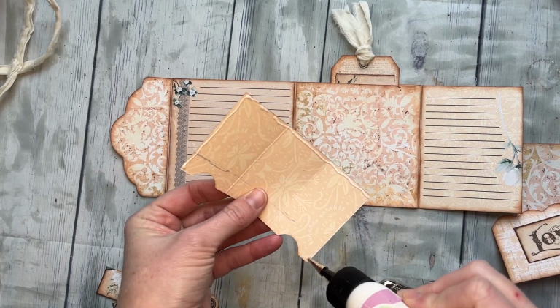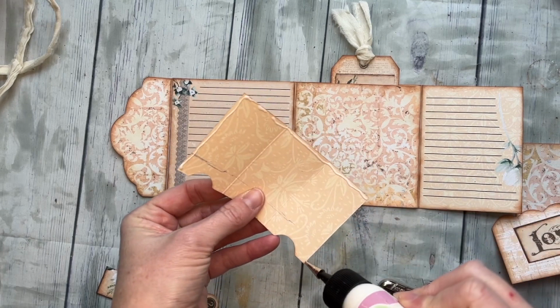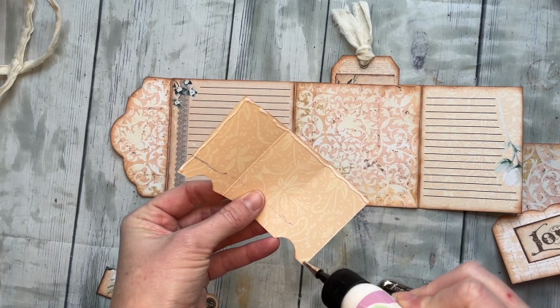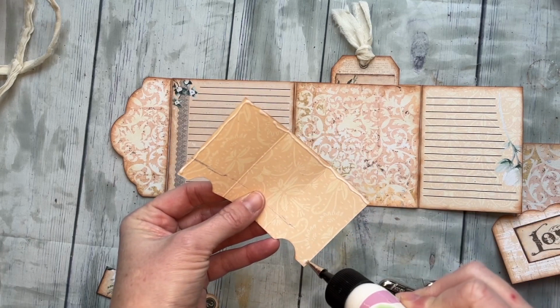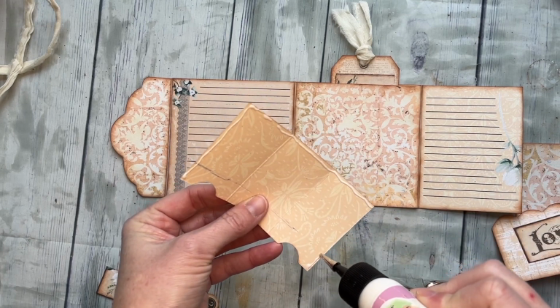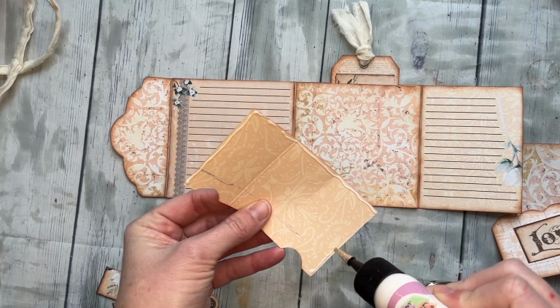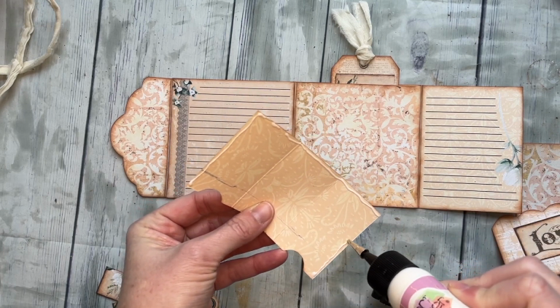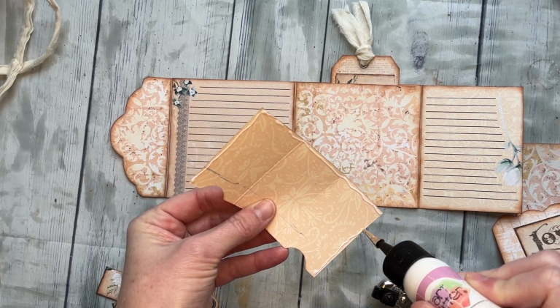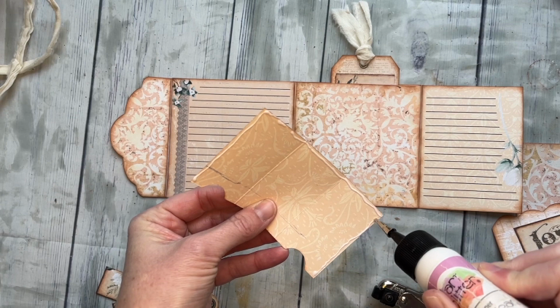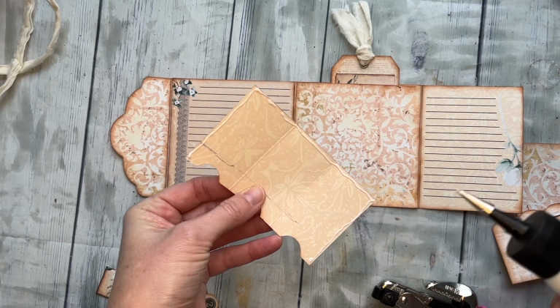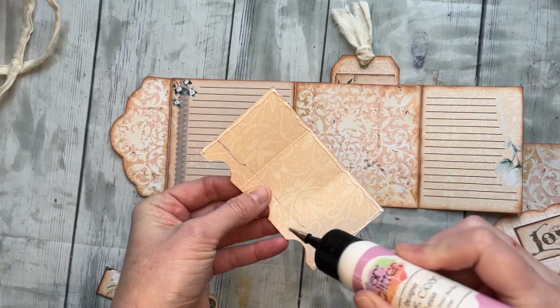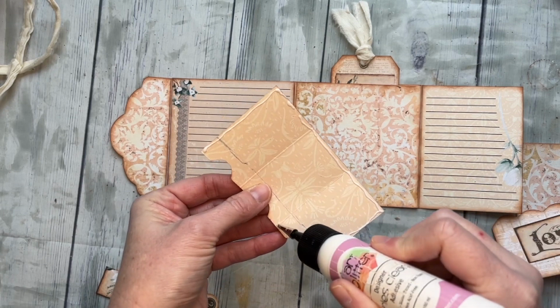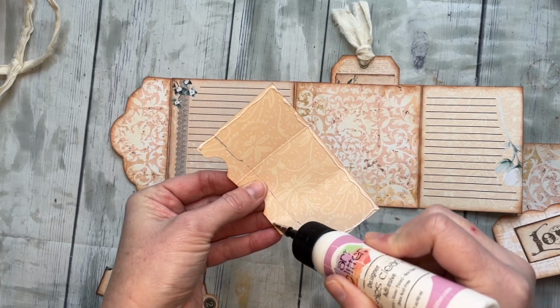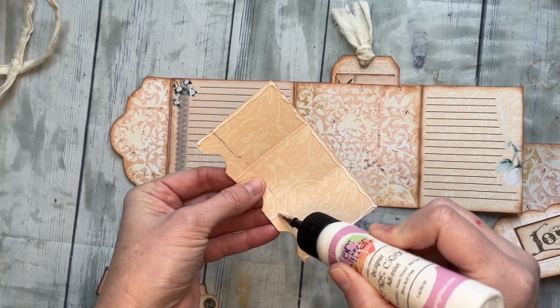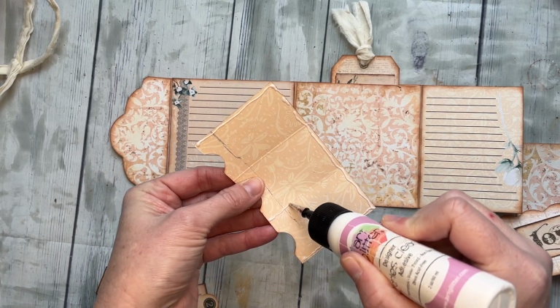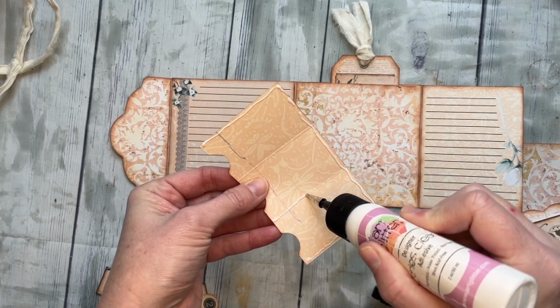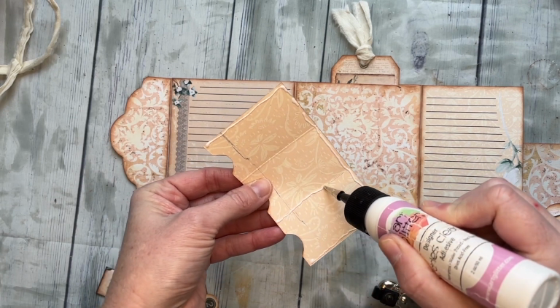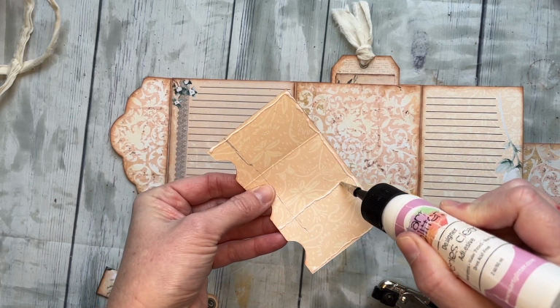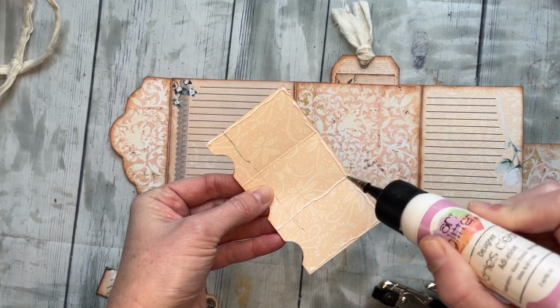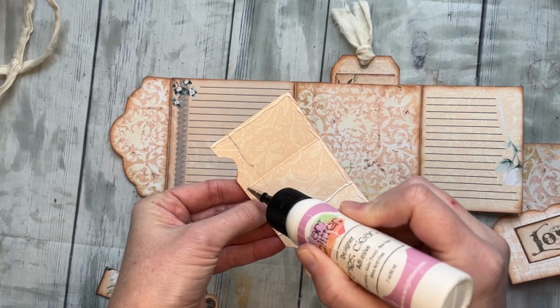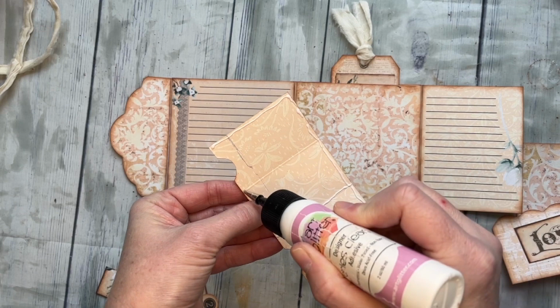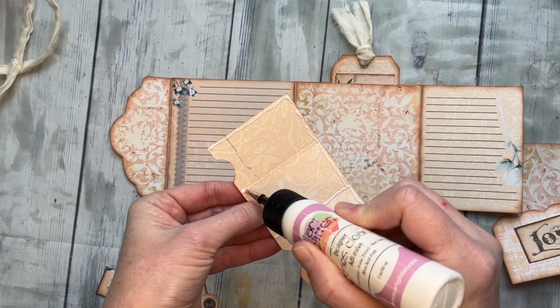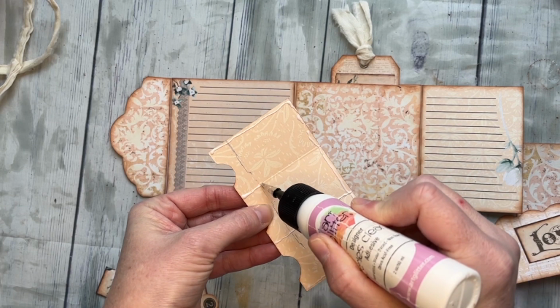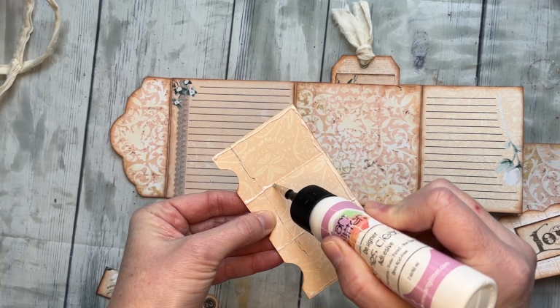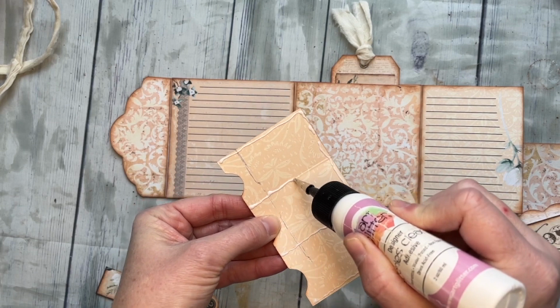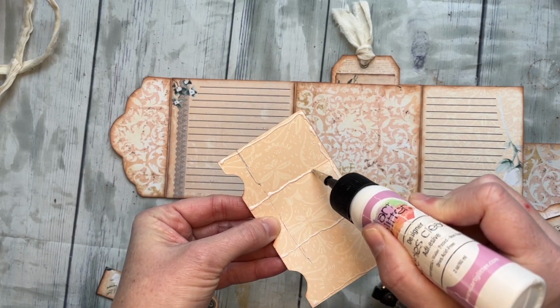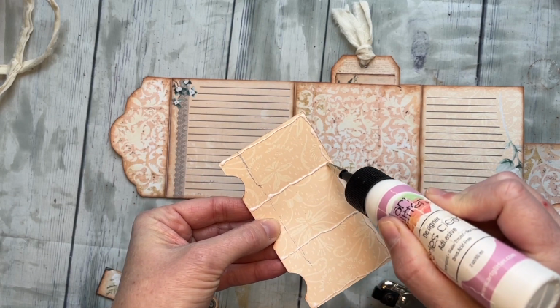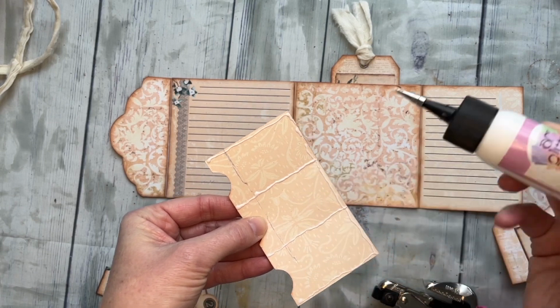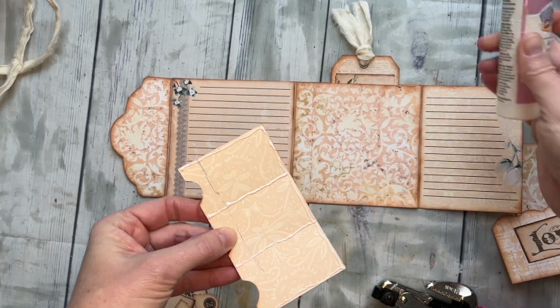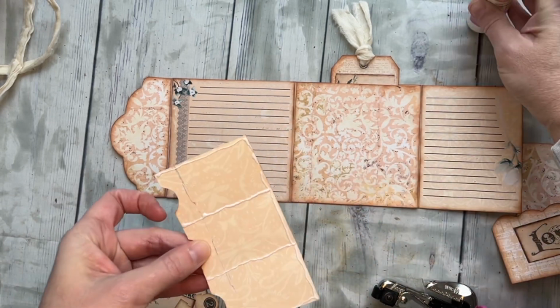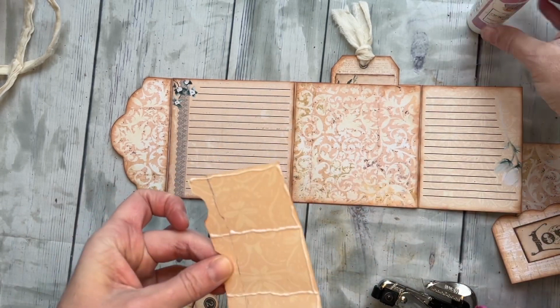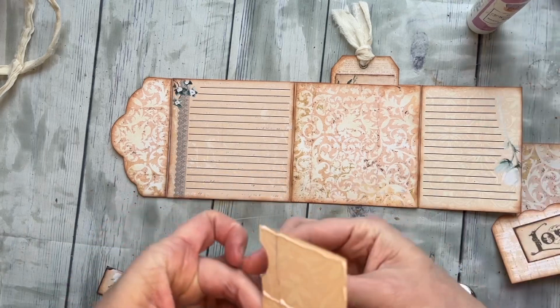I'm going to glue very thin glue strips along the top back side. When you fold it now I have exactly my glue line in place, and I'm going to create these three long skinny pockets.